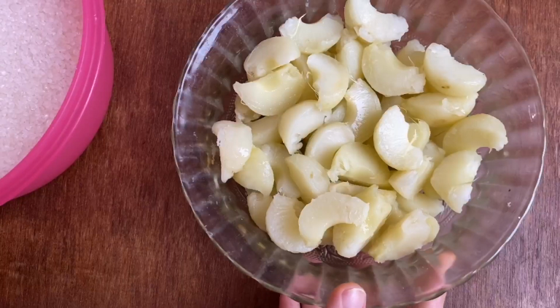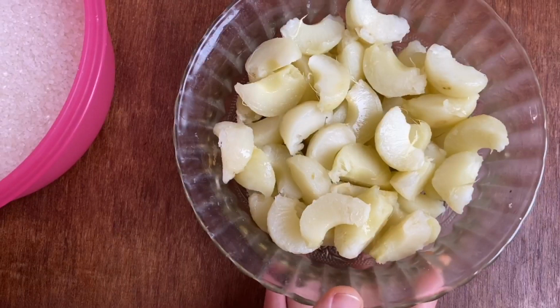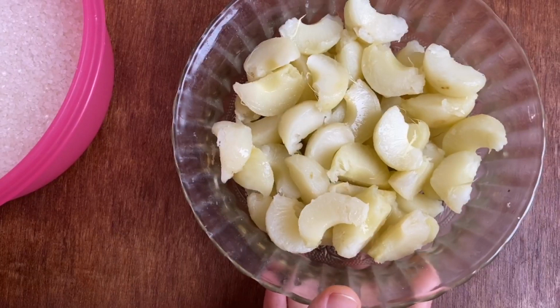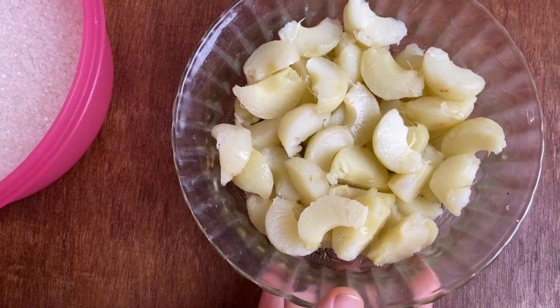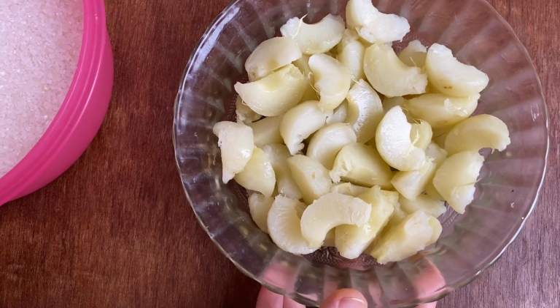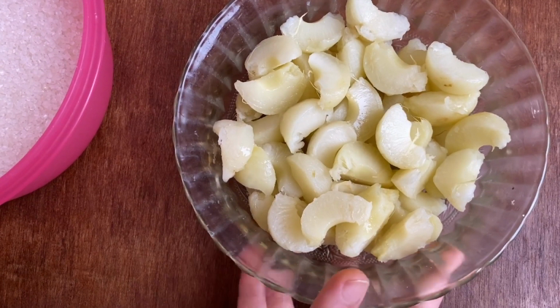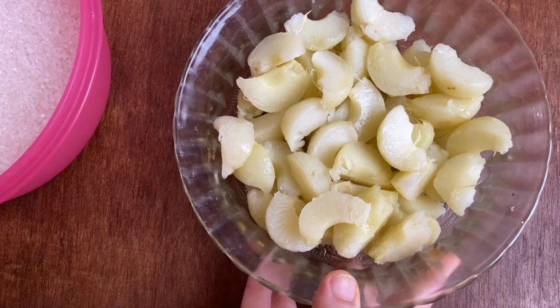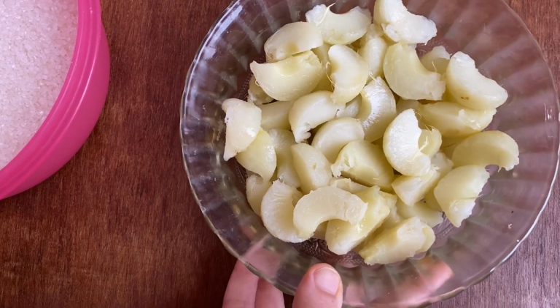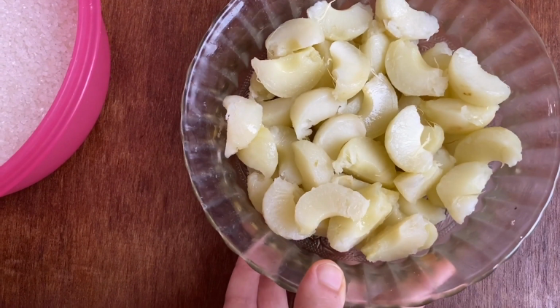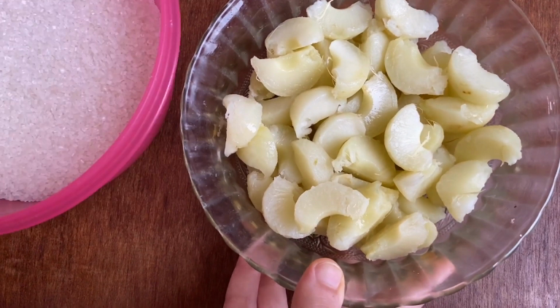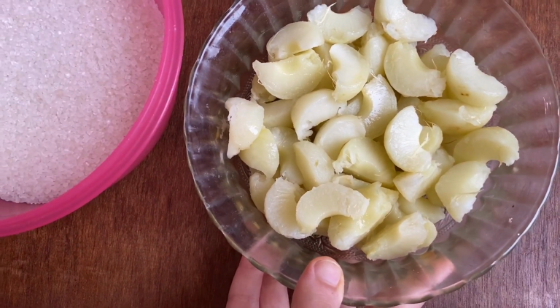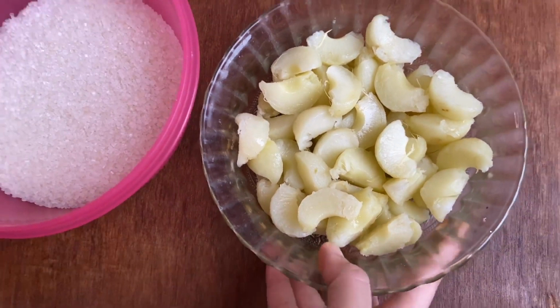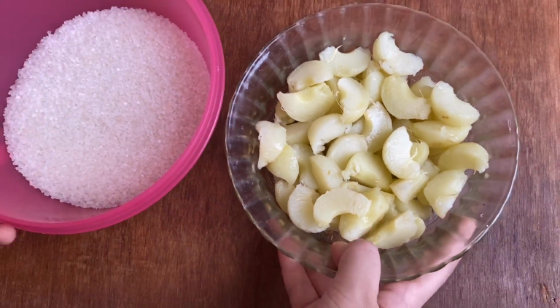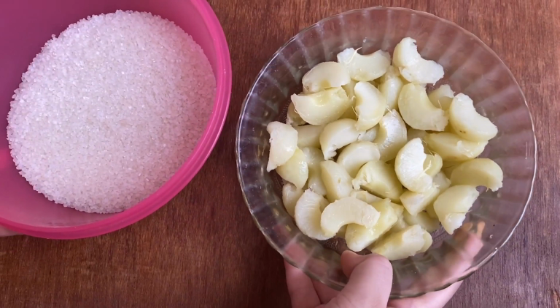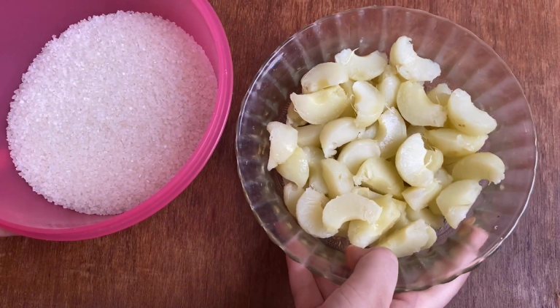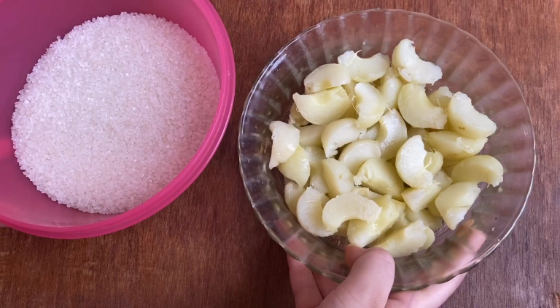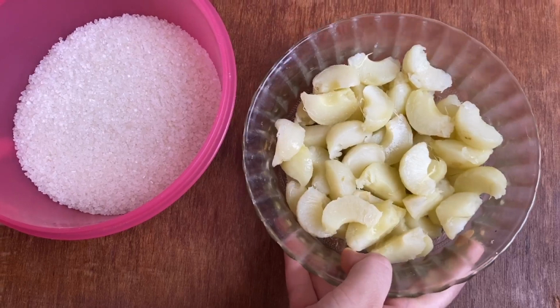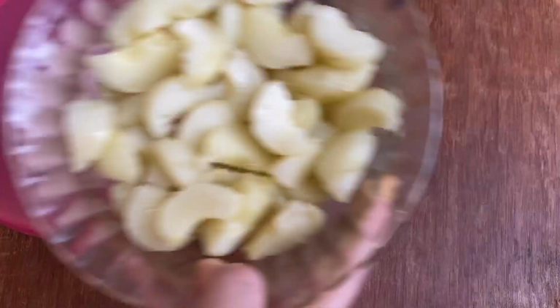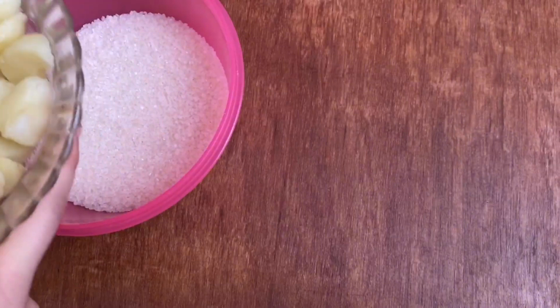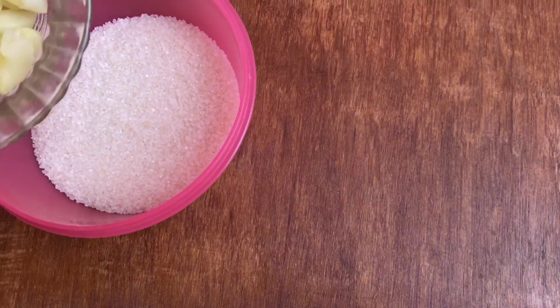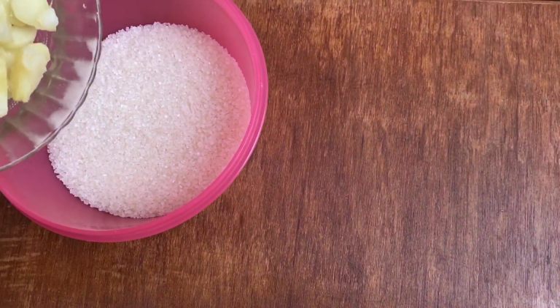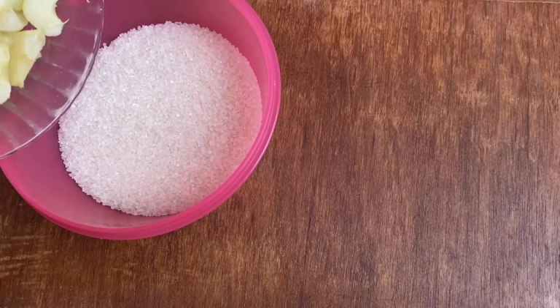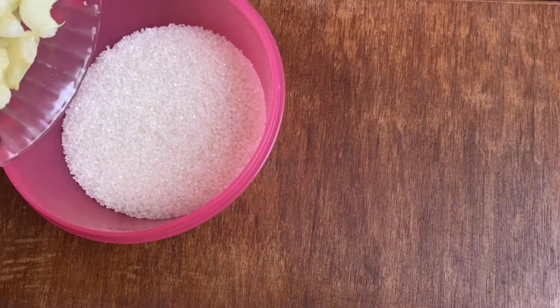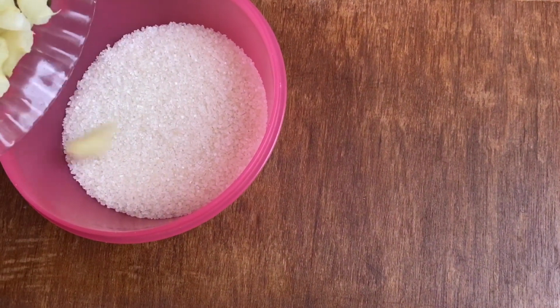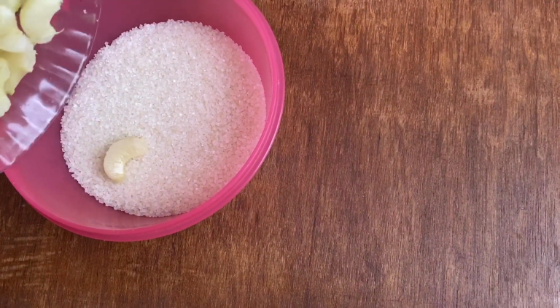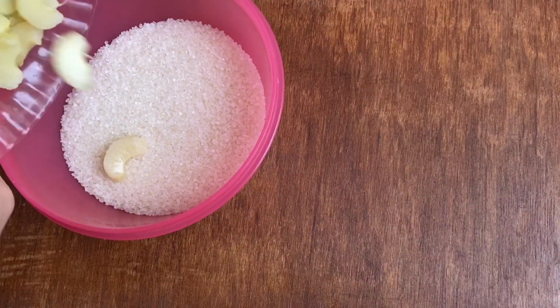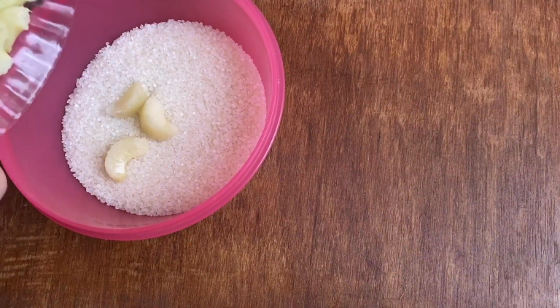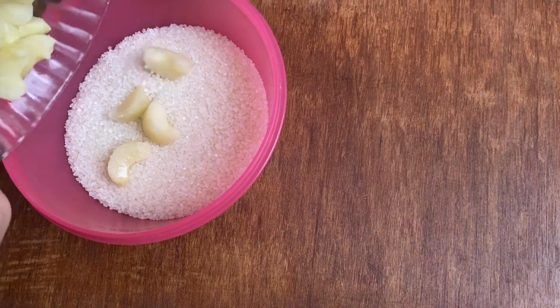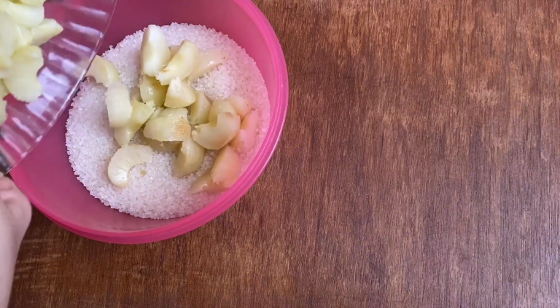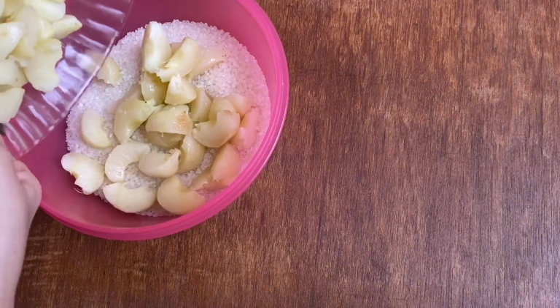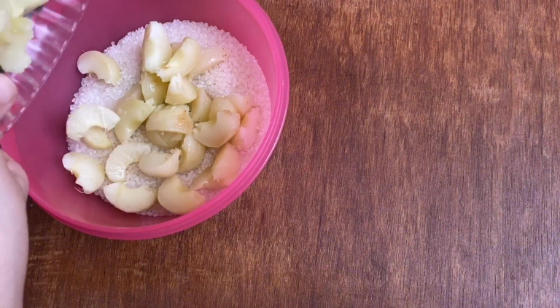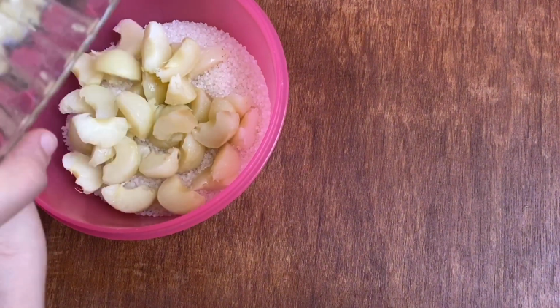I have diced my amla and cut it into slices. For half a kg of amla, I am using half a kg of sugar. Now I'll slowly put my amlas into the sugar.